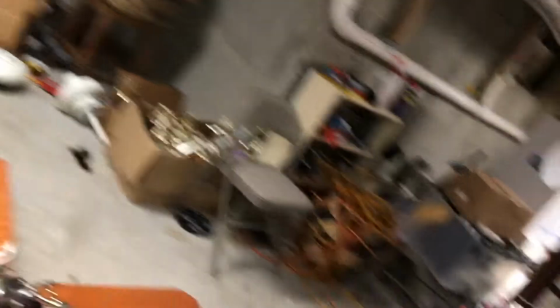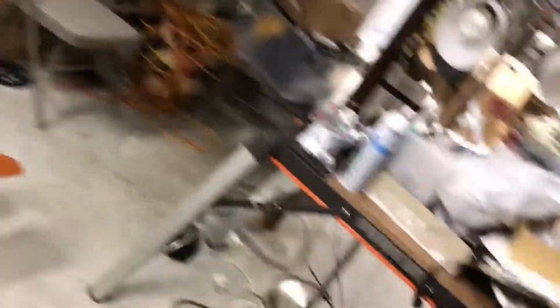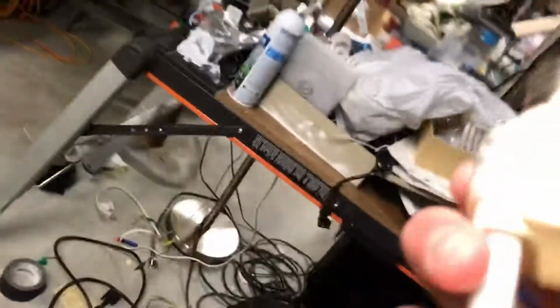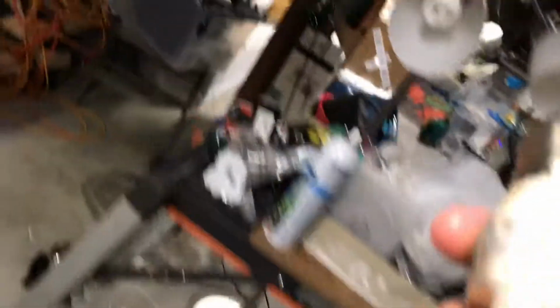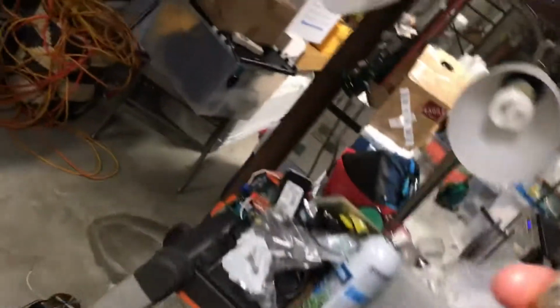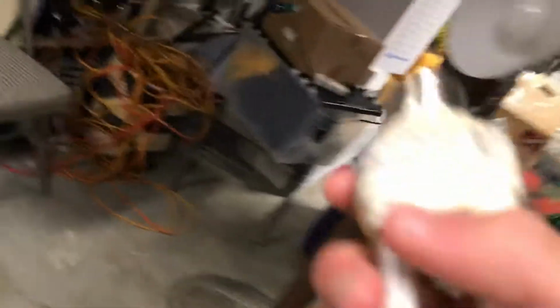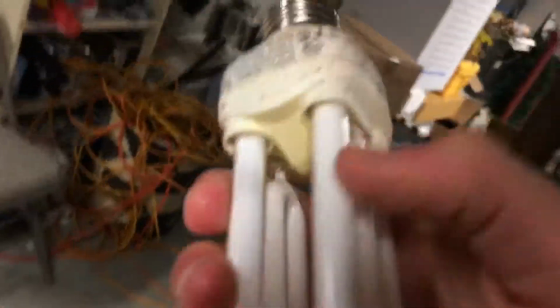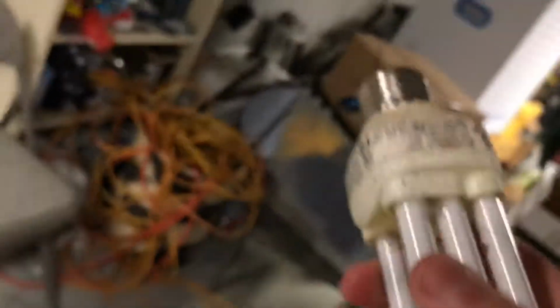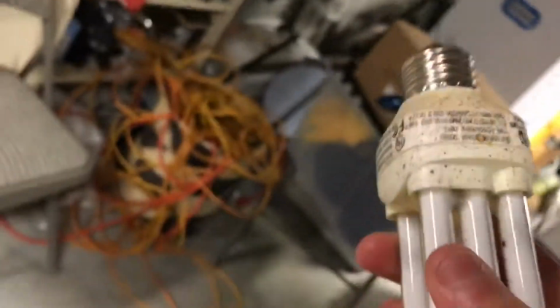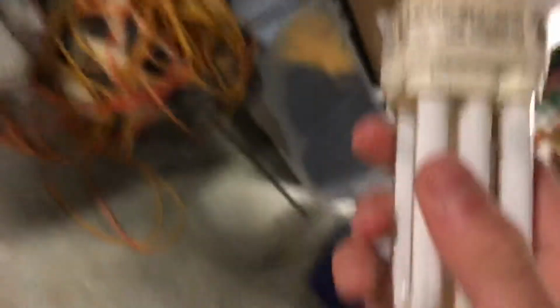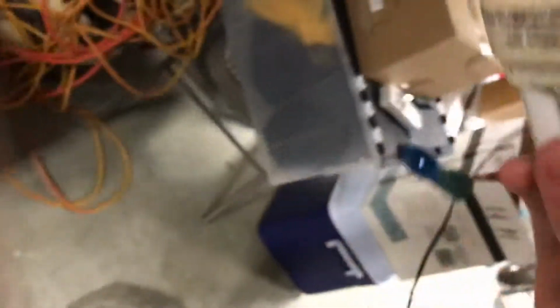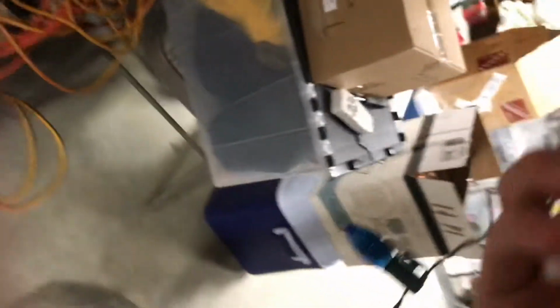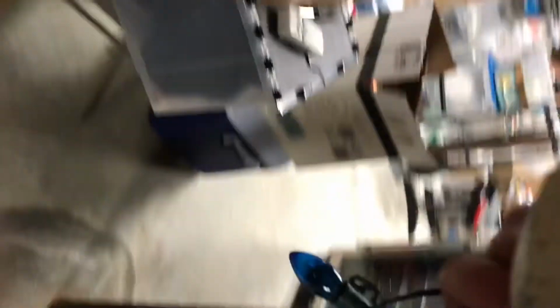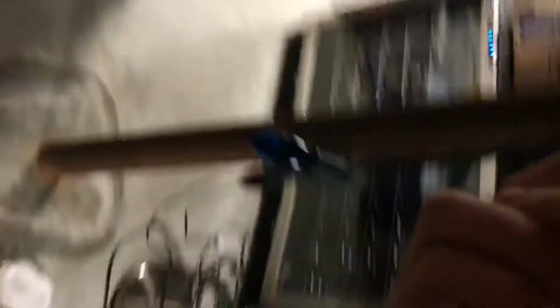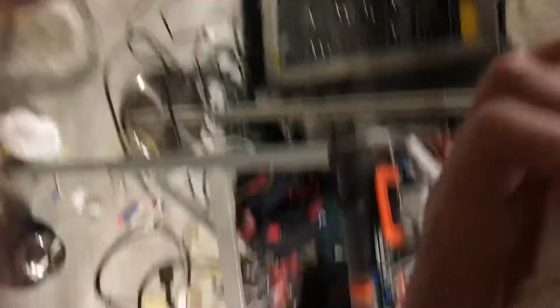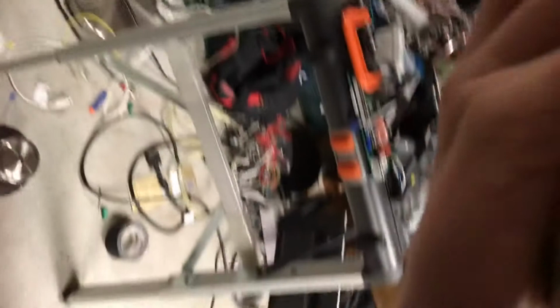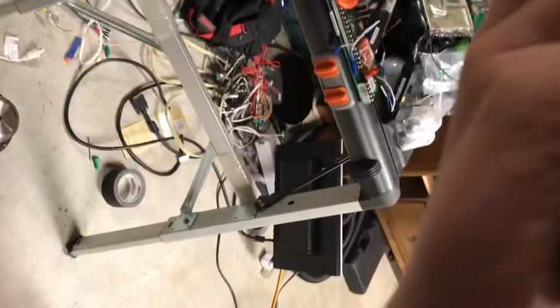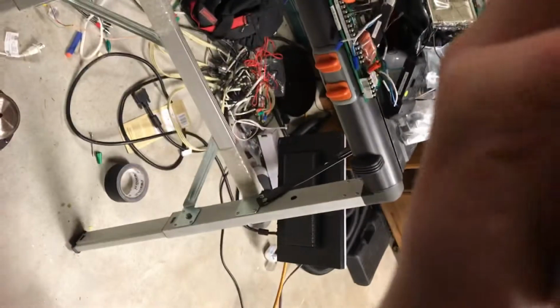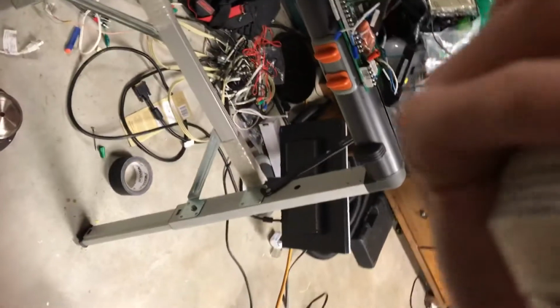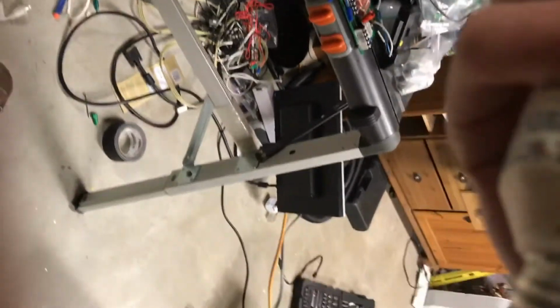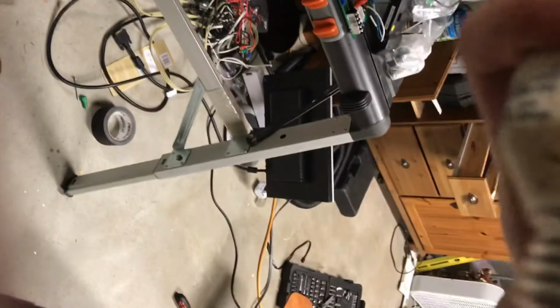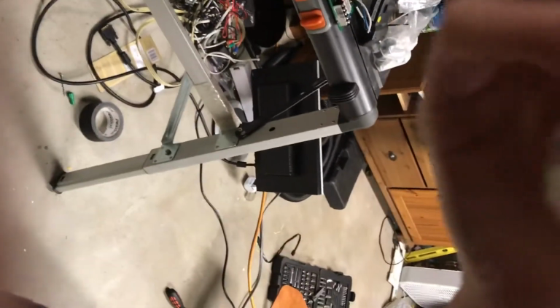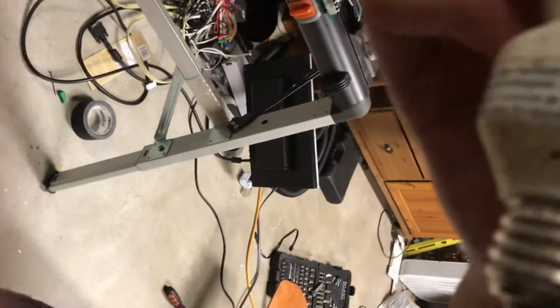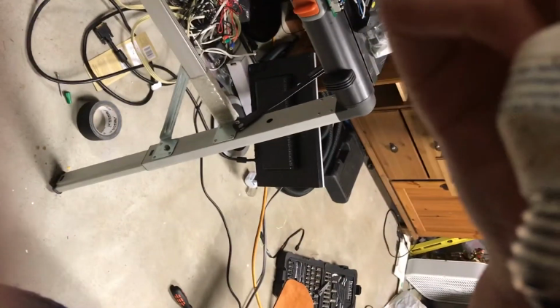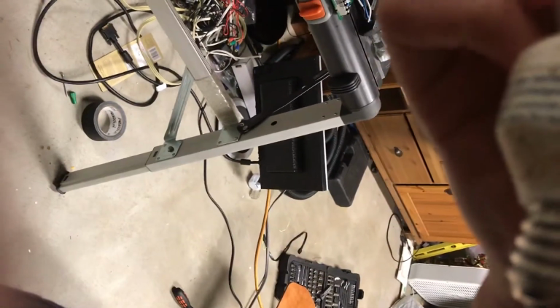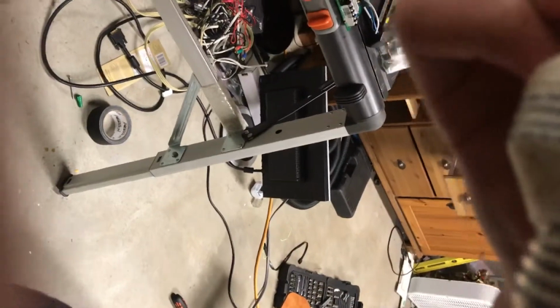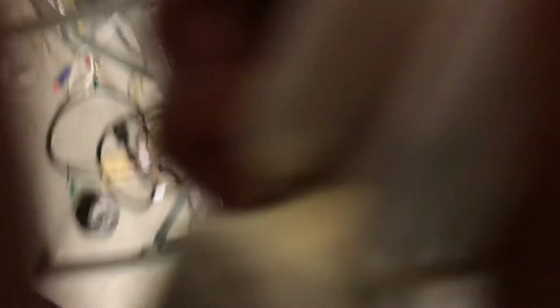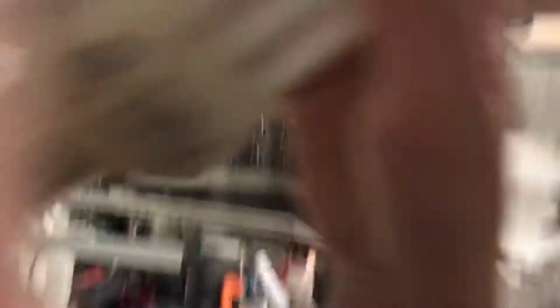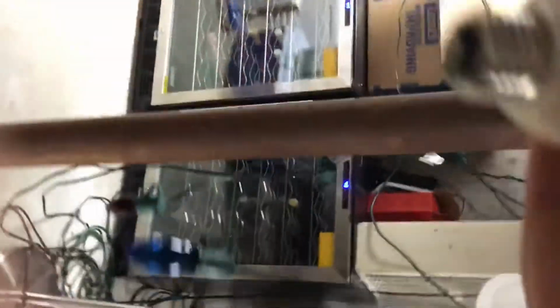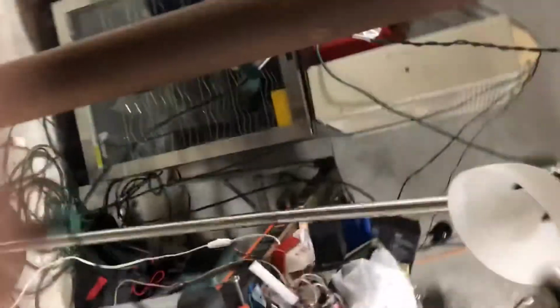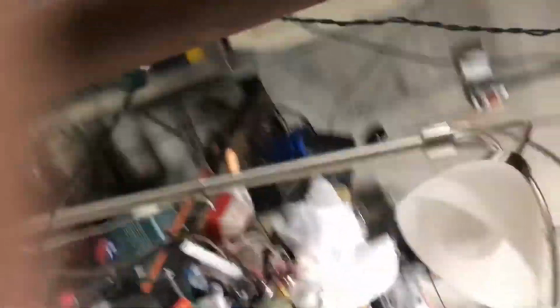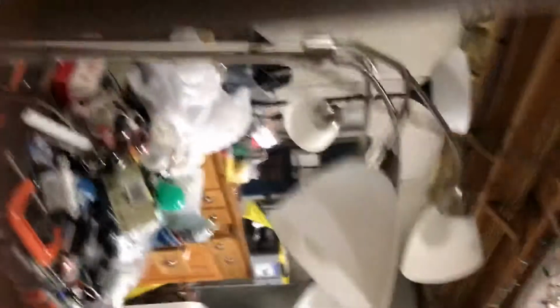Hey guys, so here is an Ikea — how many watts is this? — Ikea 15 watt CFL bulb.